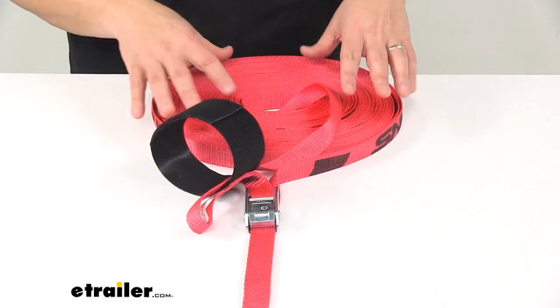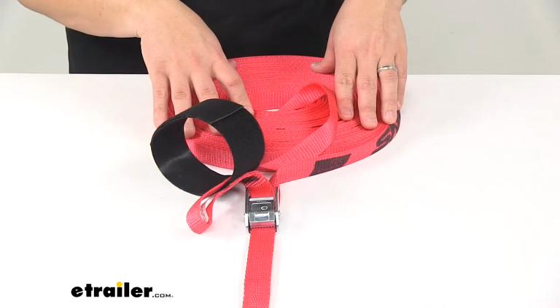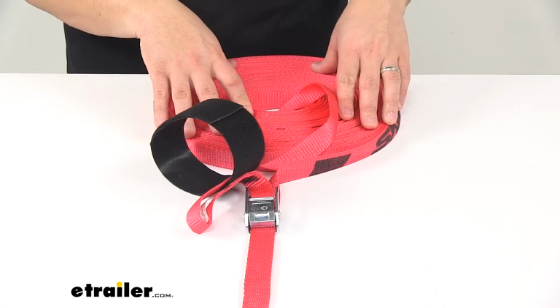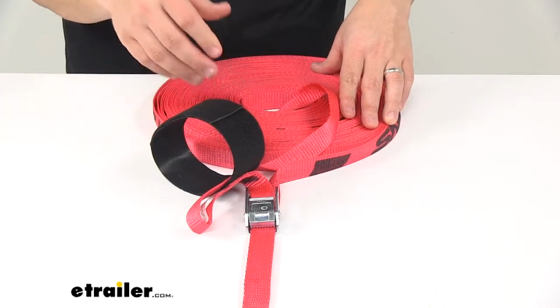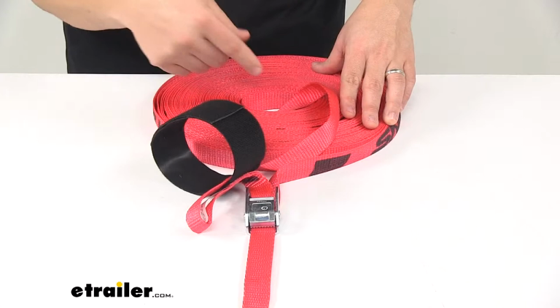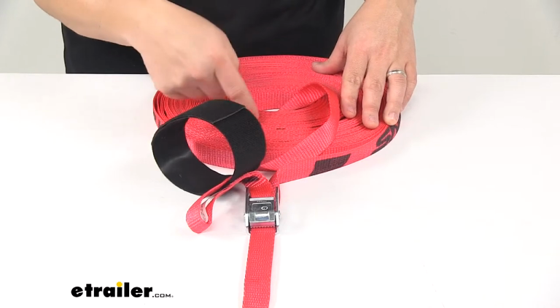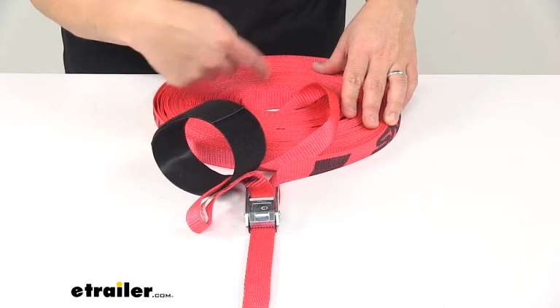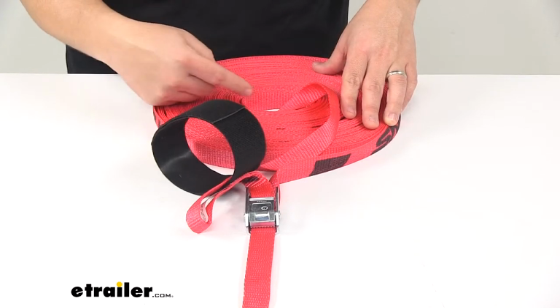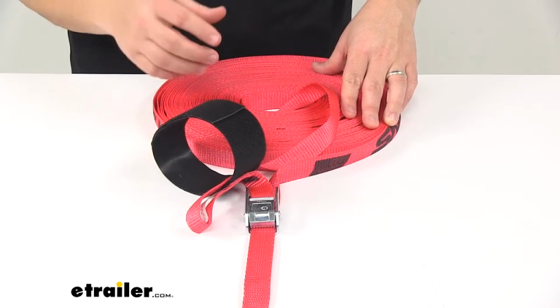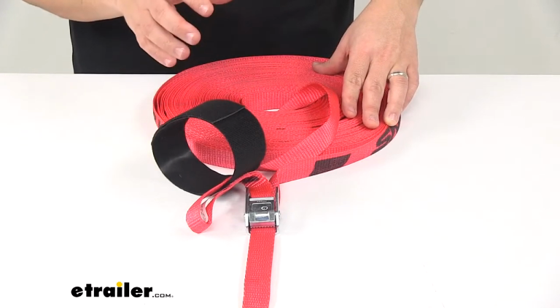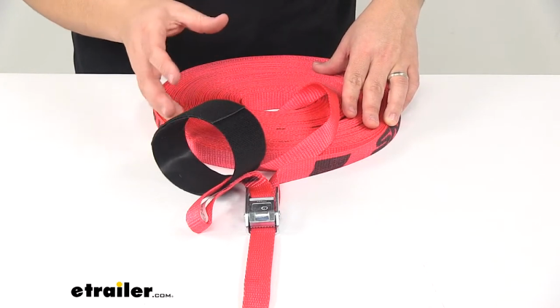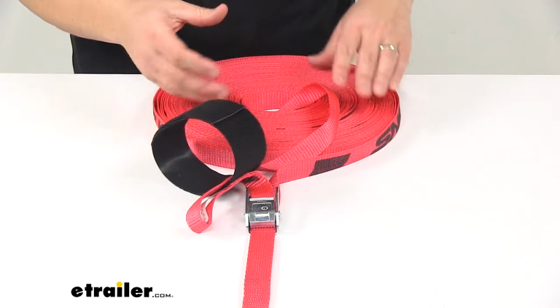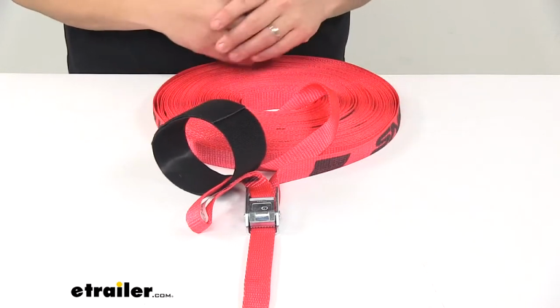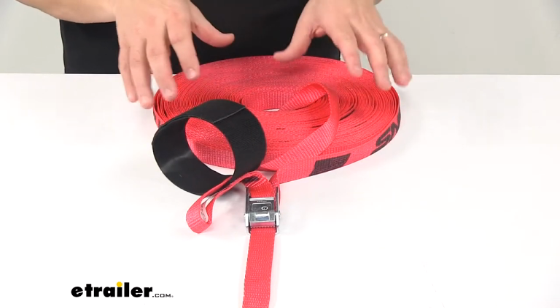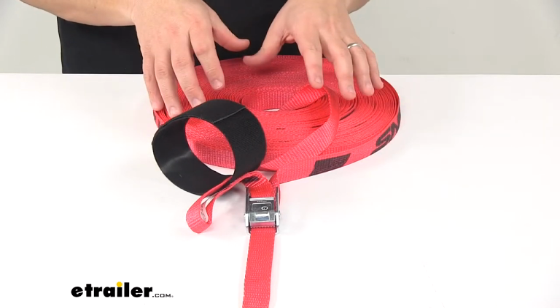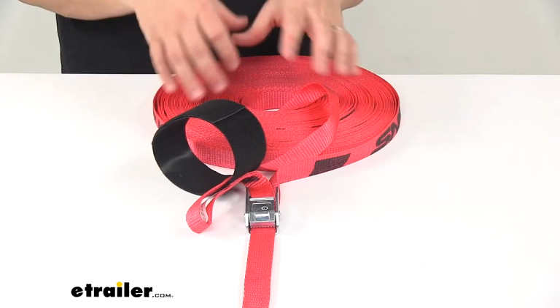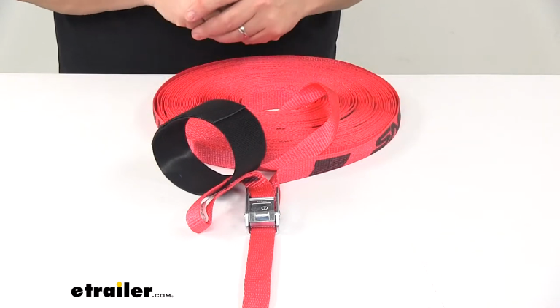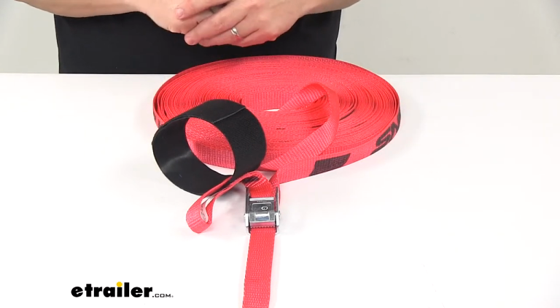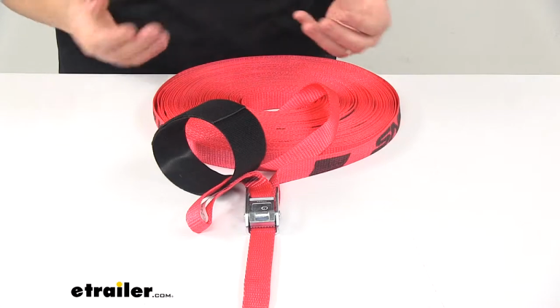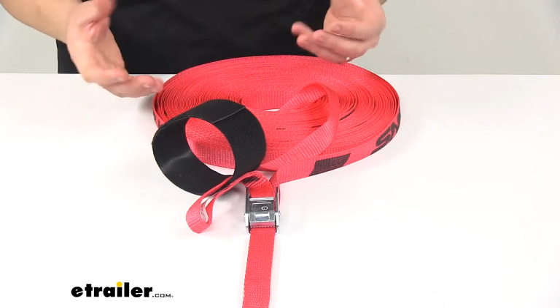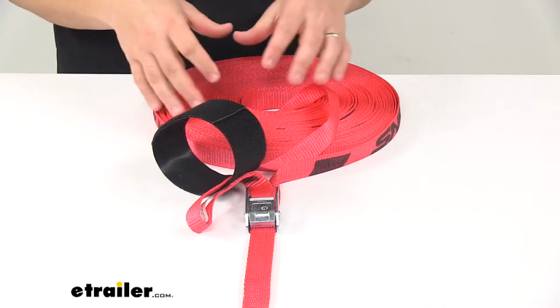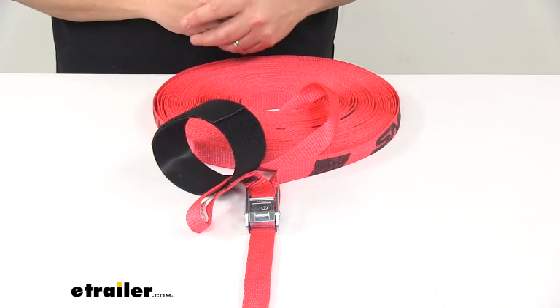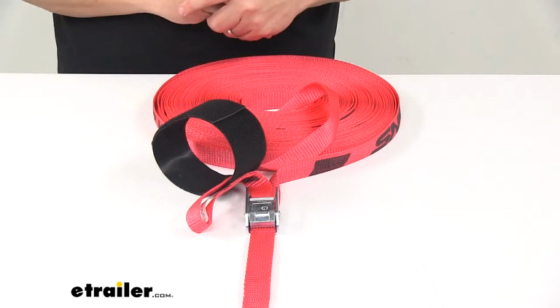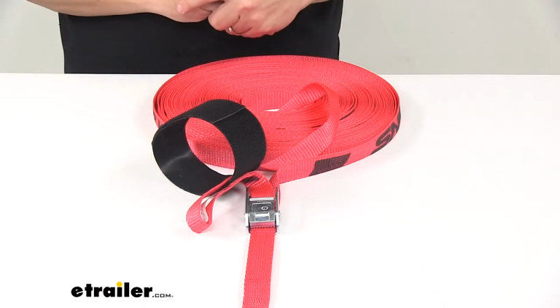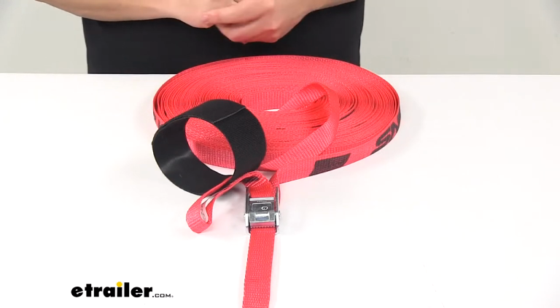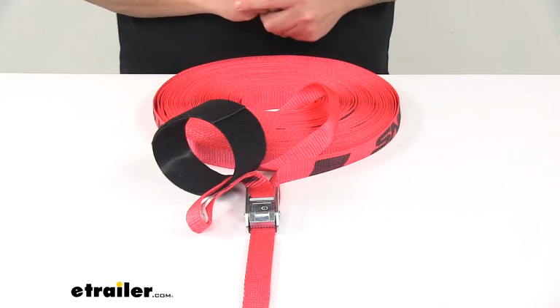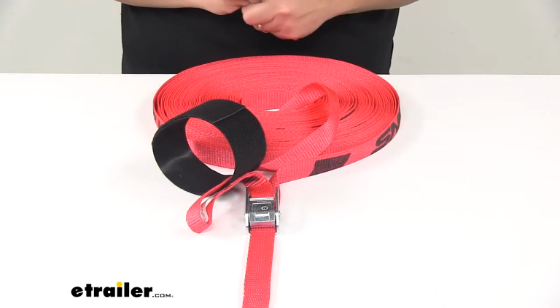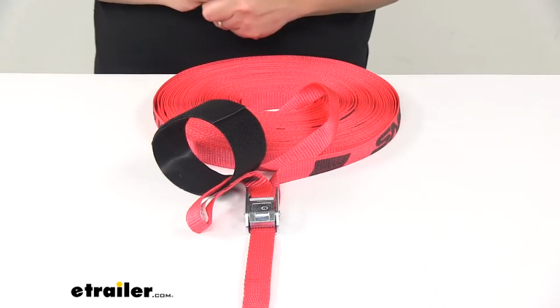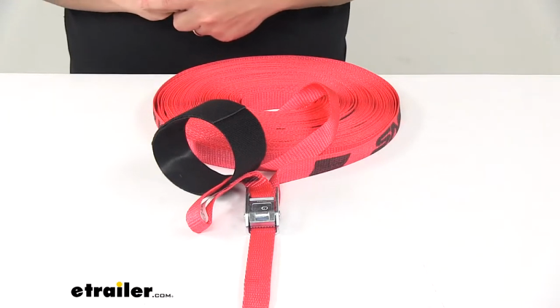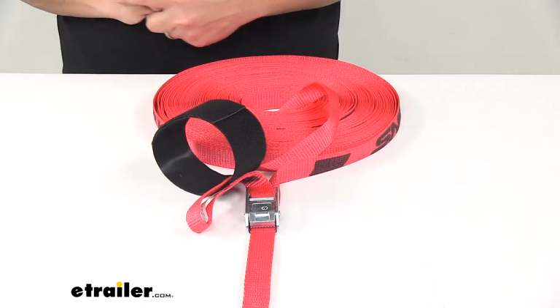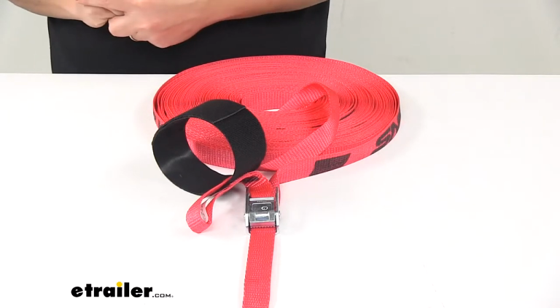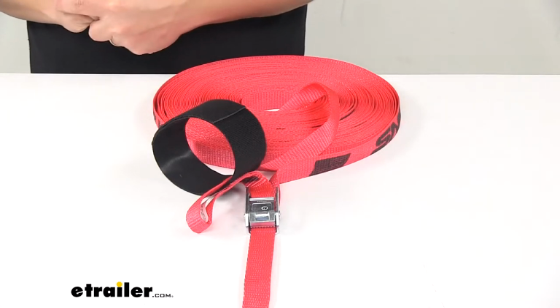You can roll it all up like this, place this around, and it basically just keeps it in a bundled position so that way it doesn't take up much space, keeps it organized, and it's ready for the next time you need to use it.